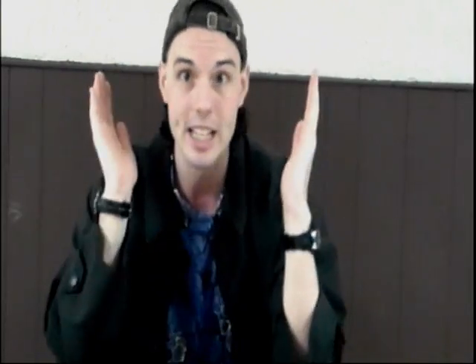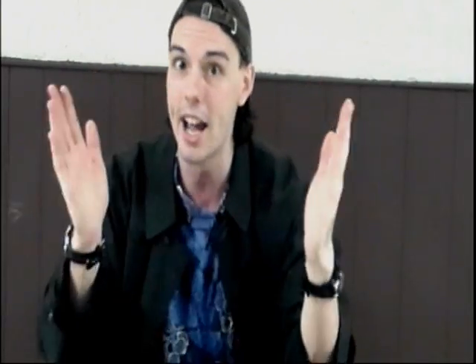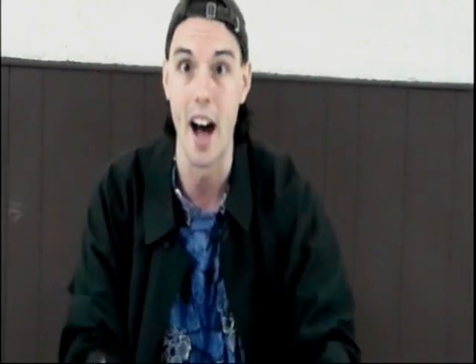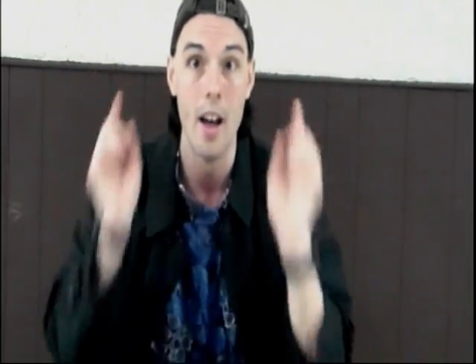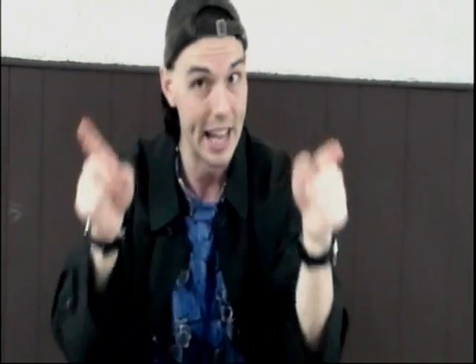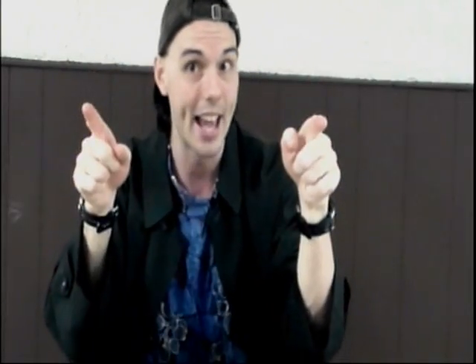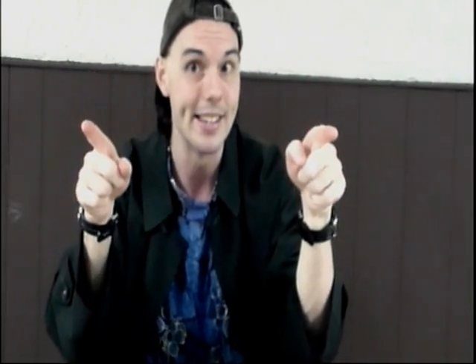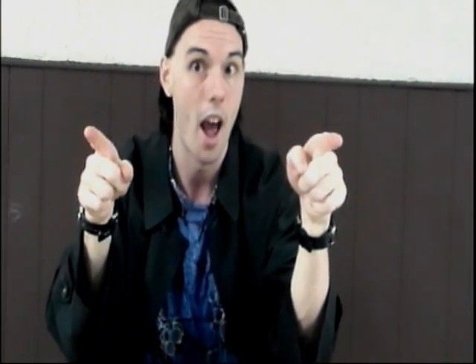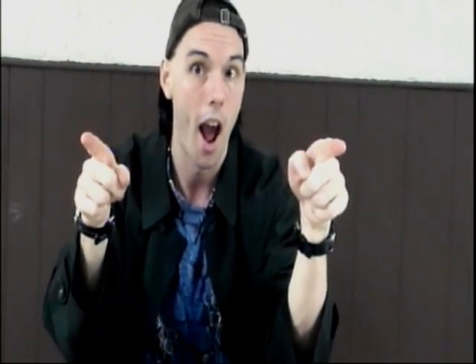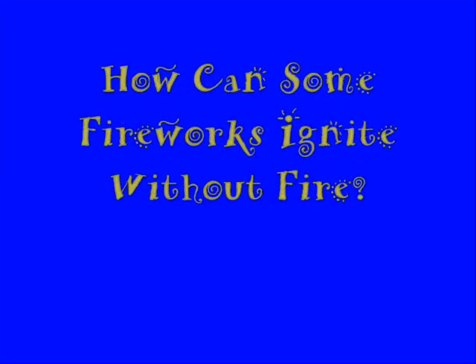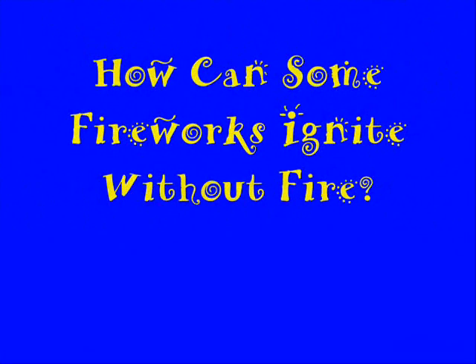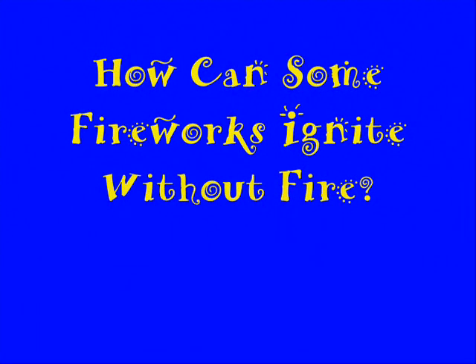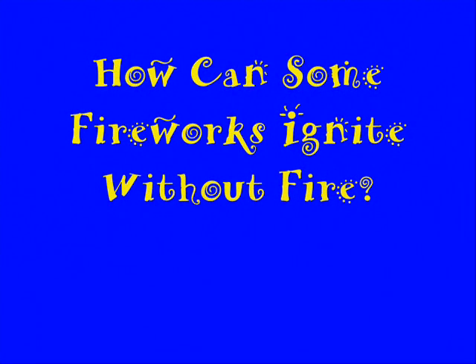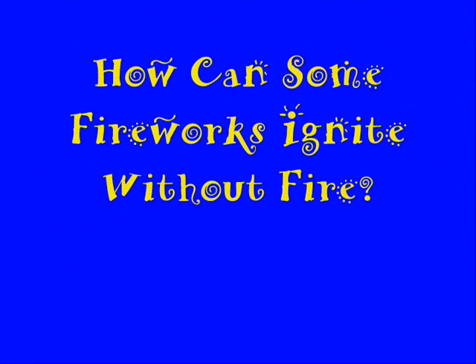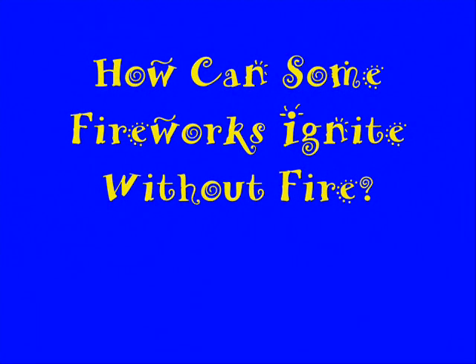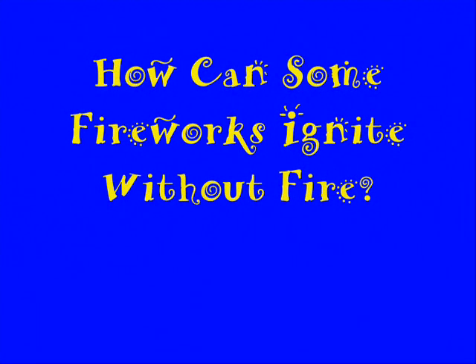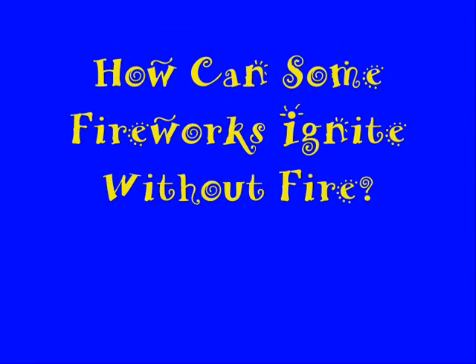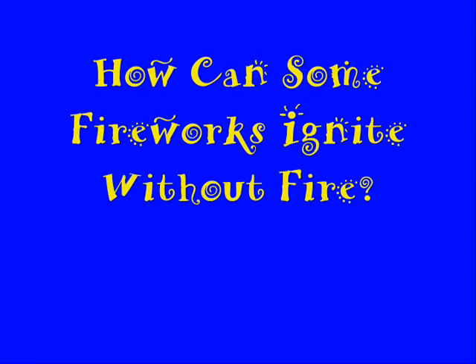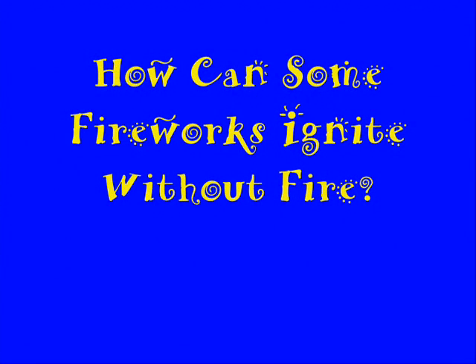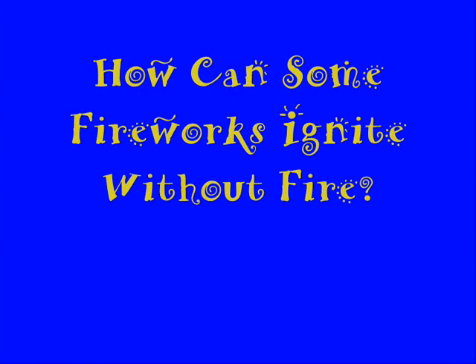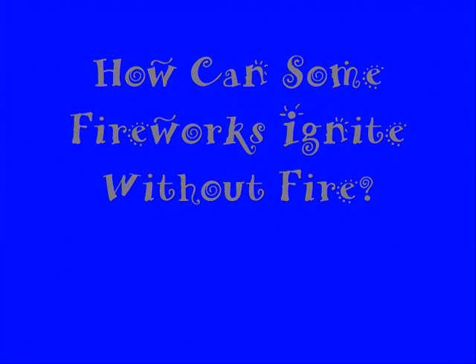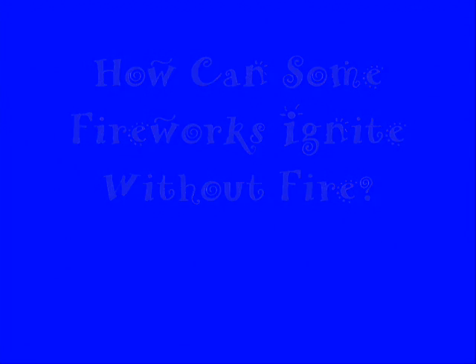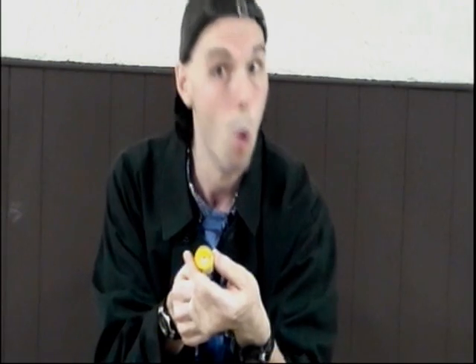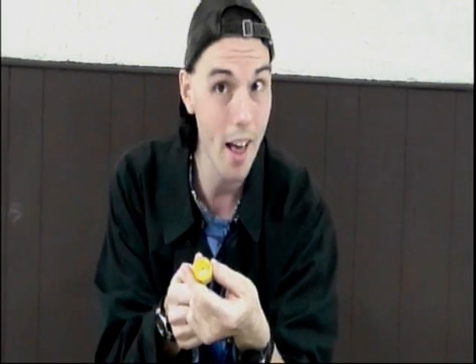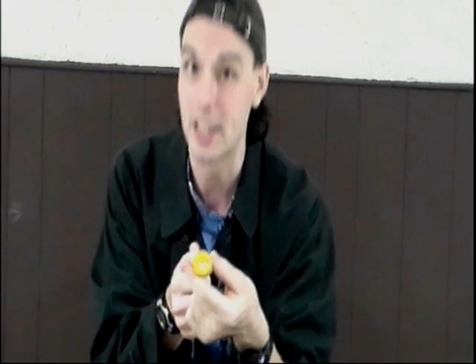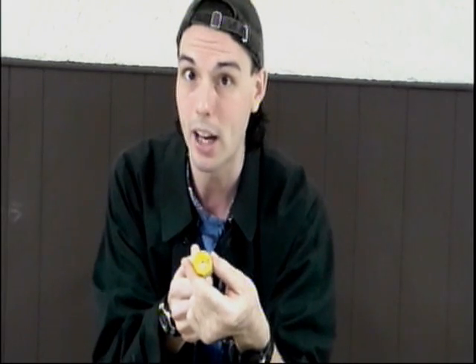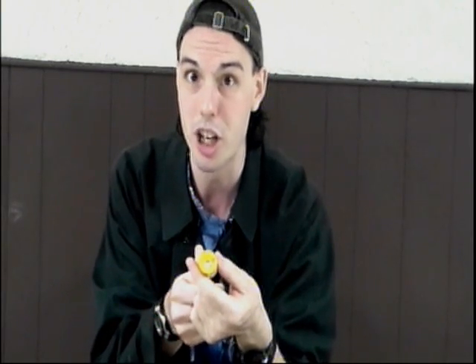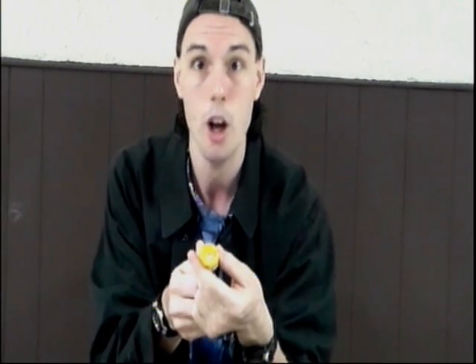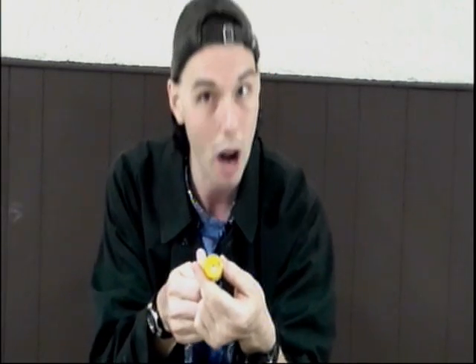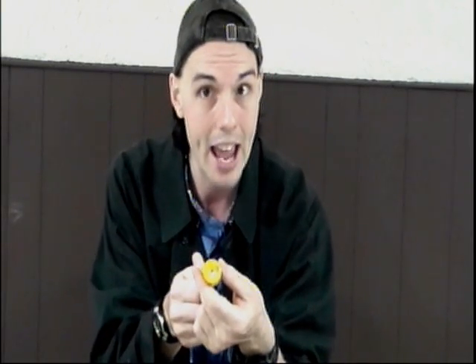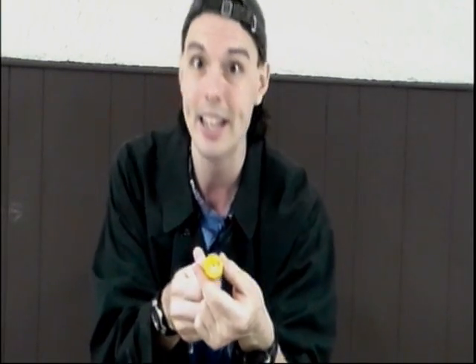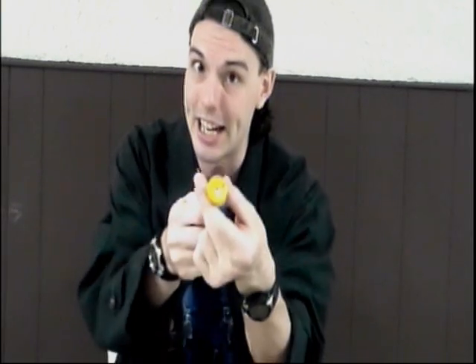In today's science file, it says: How can some fireworks ignite without fire? Well, that's a great question. Try this.